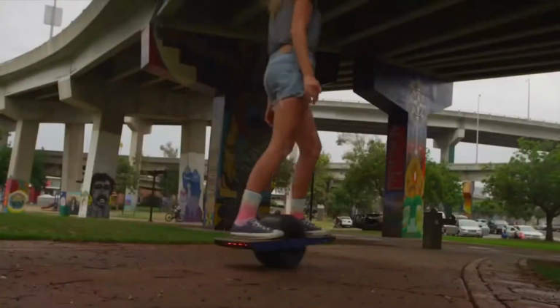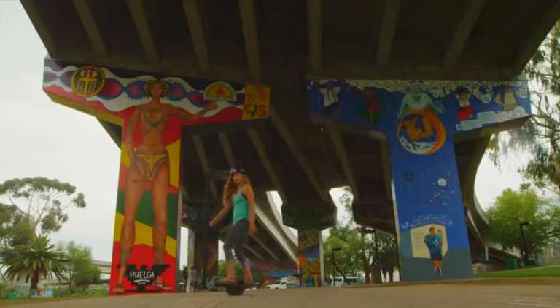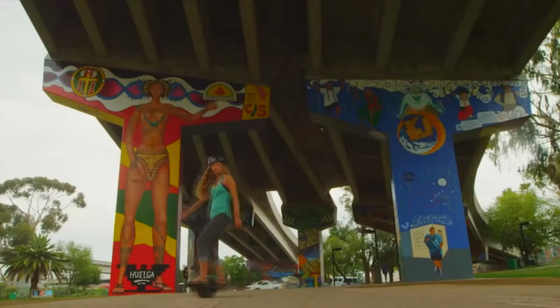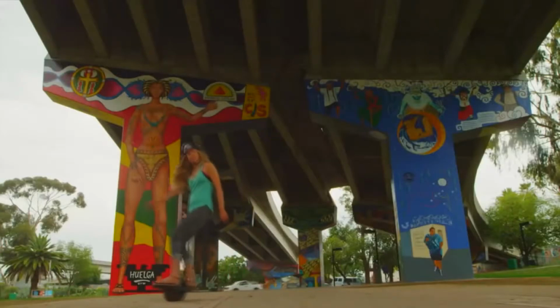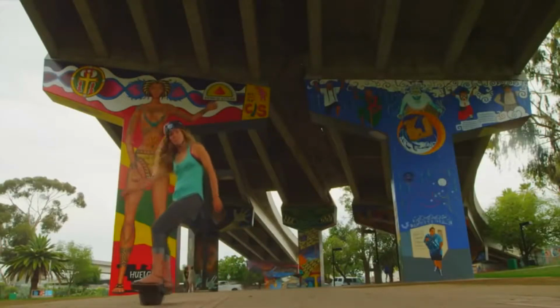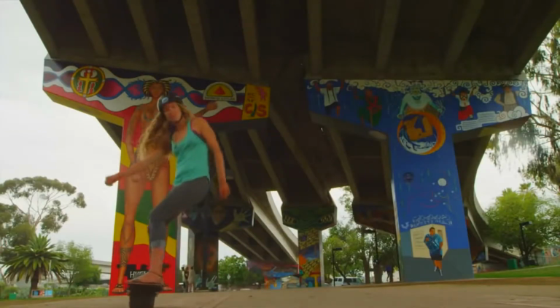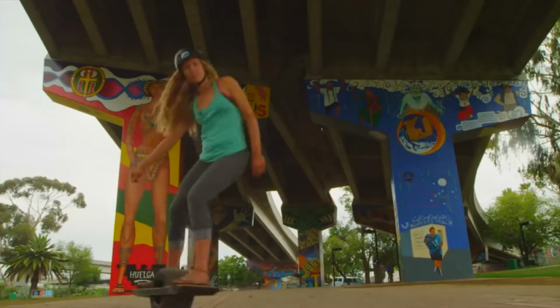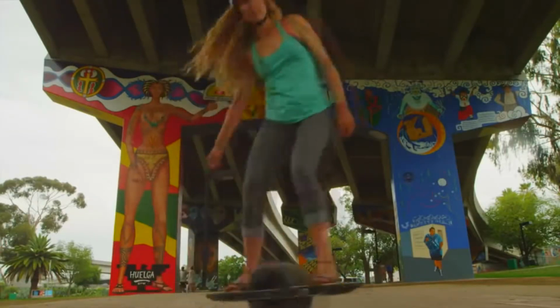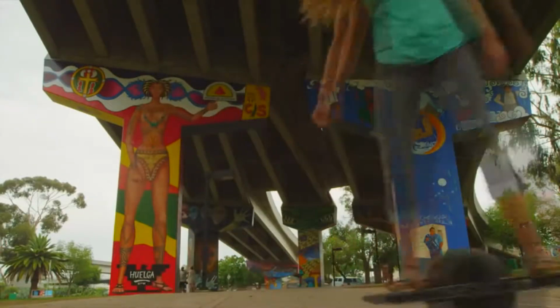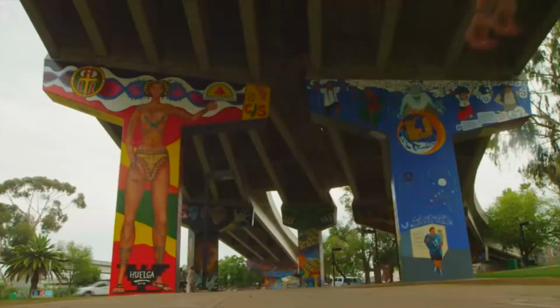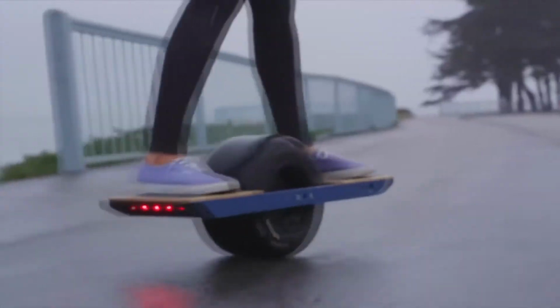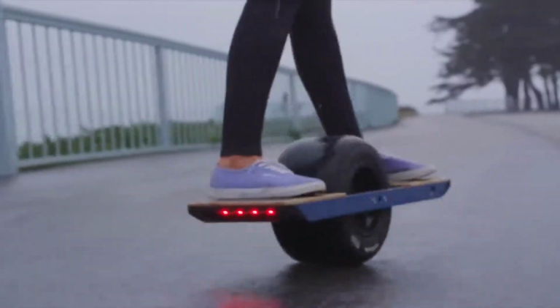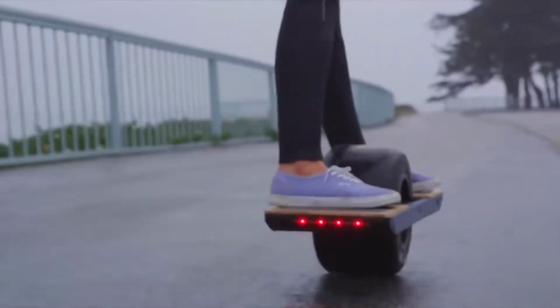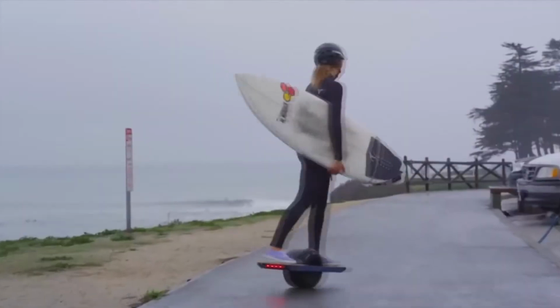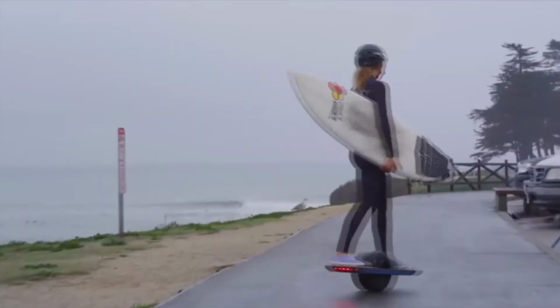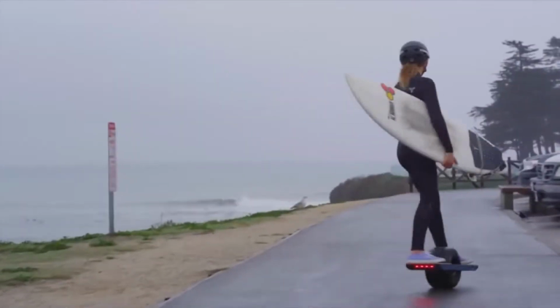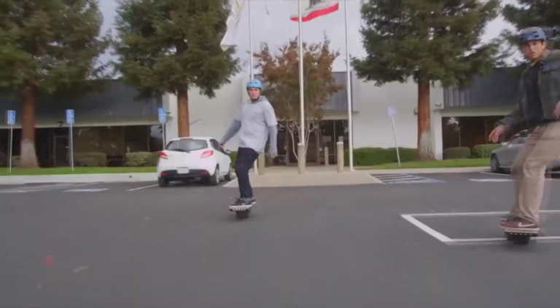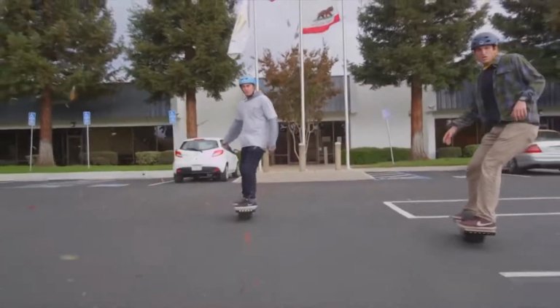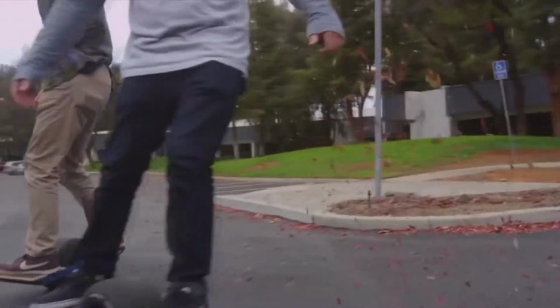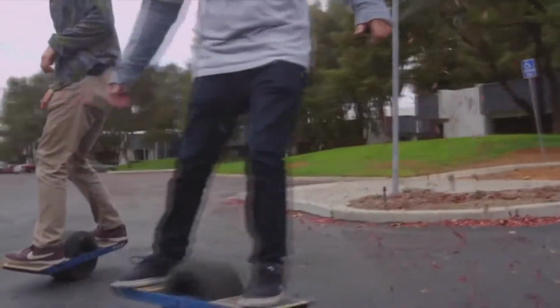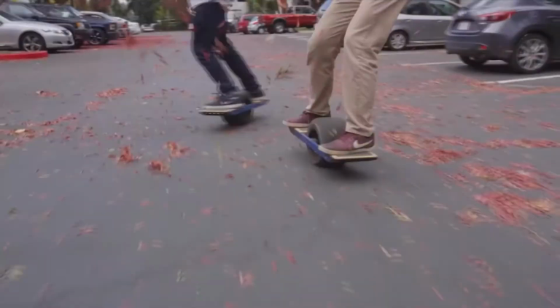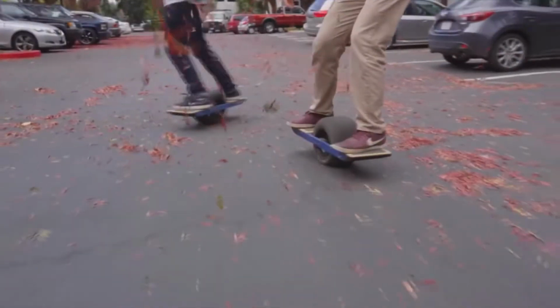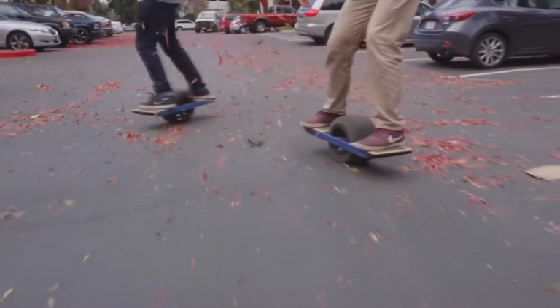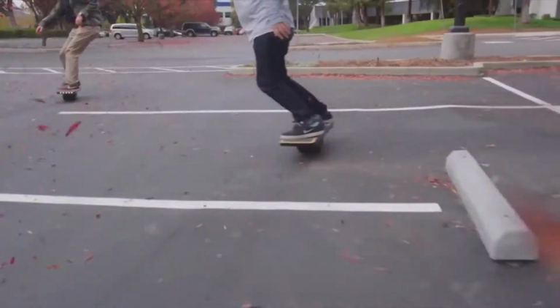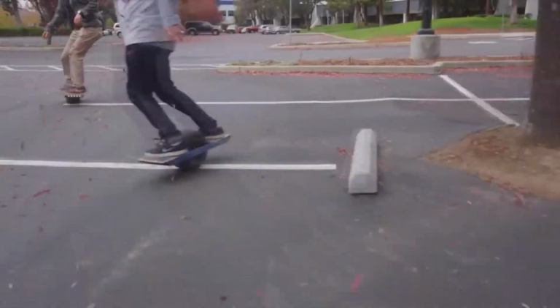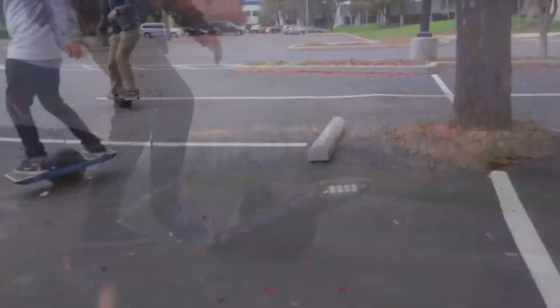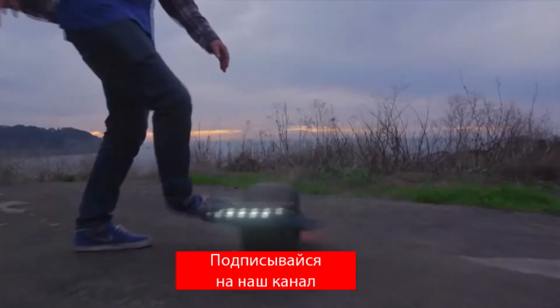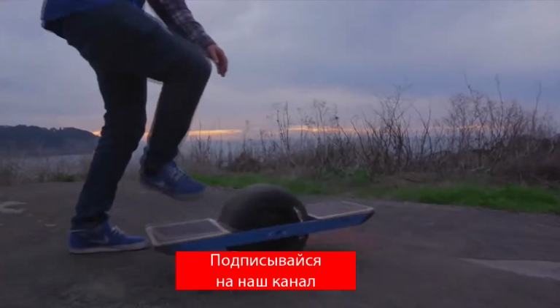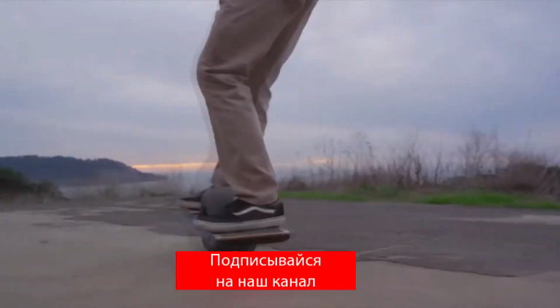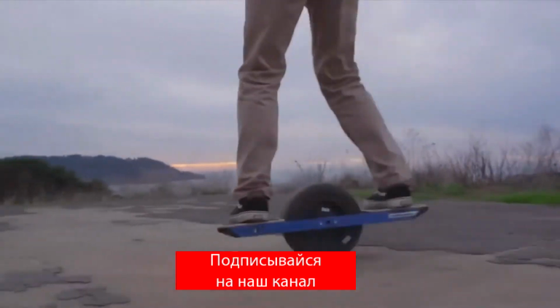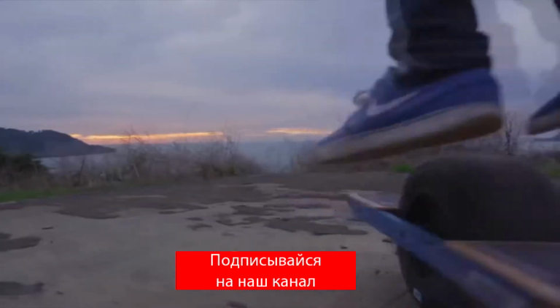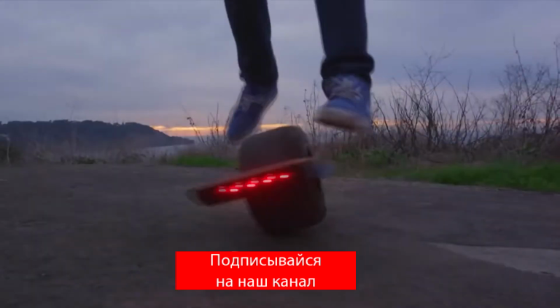A Kickstarter project gained more than $600,000. Onewheel is already available for purchasing — any of you can already purchase the invention from the official distributor website.